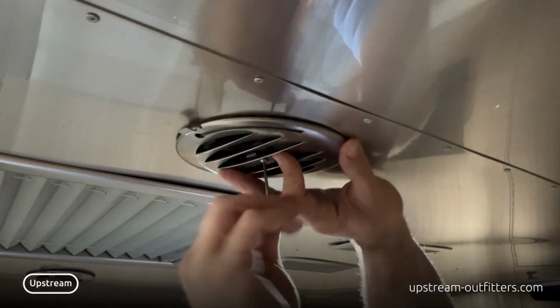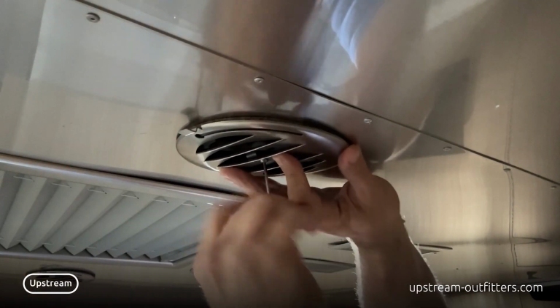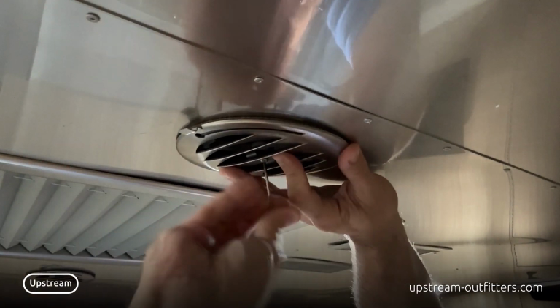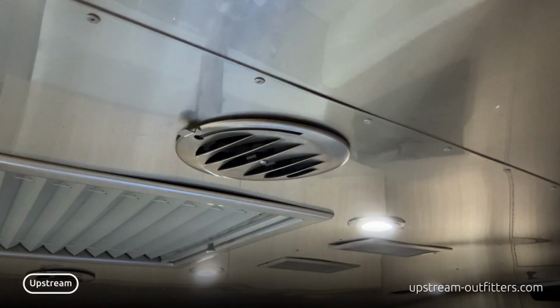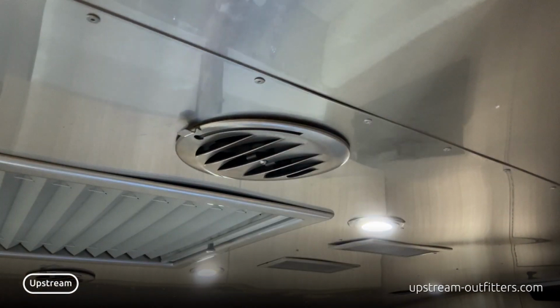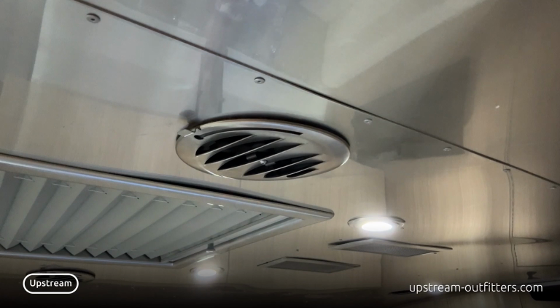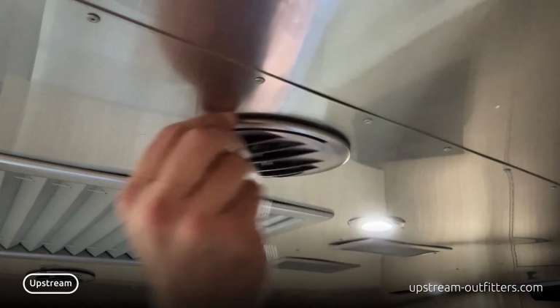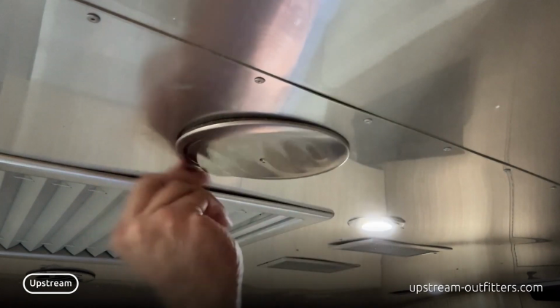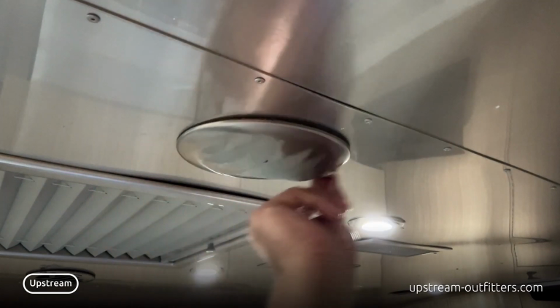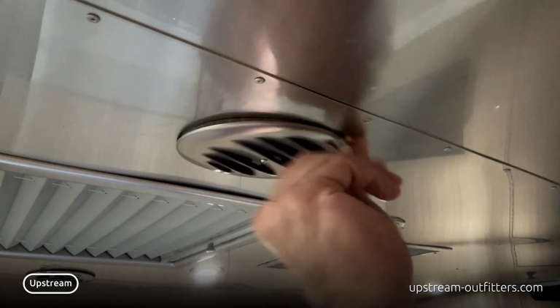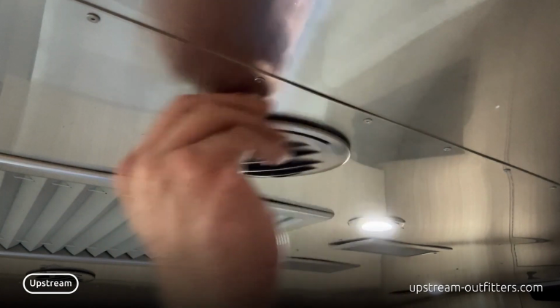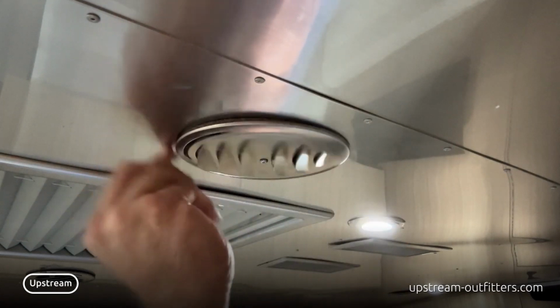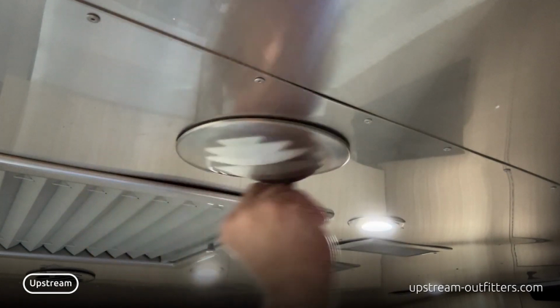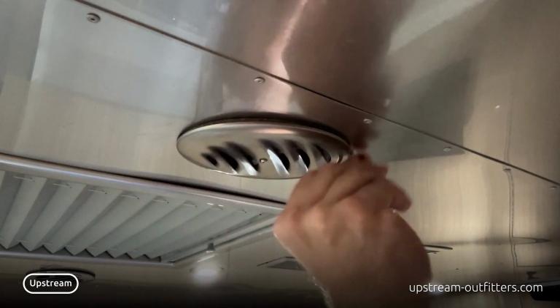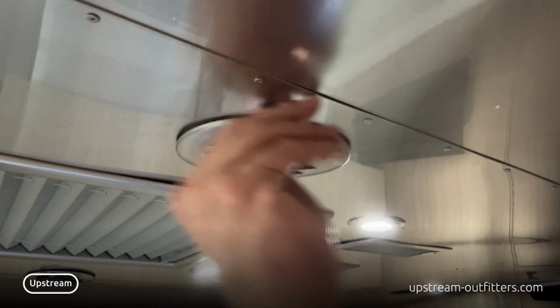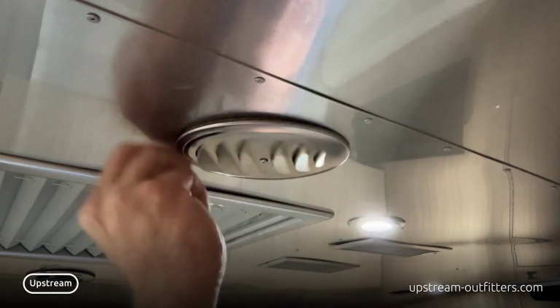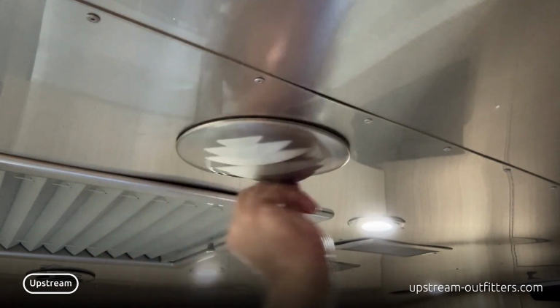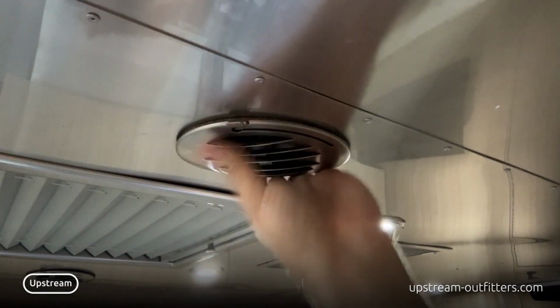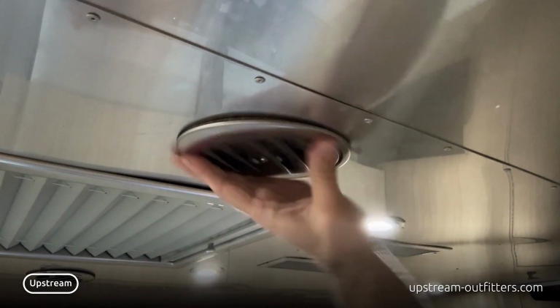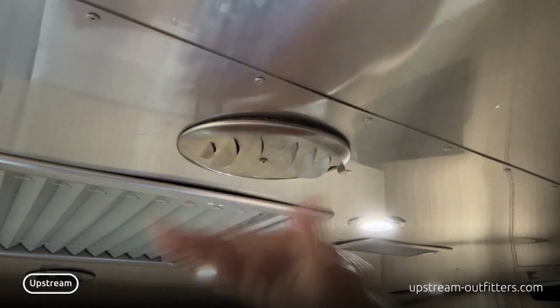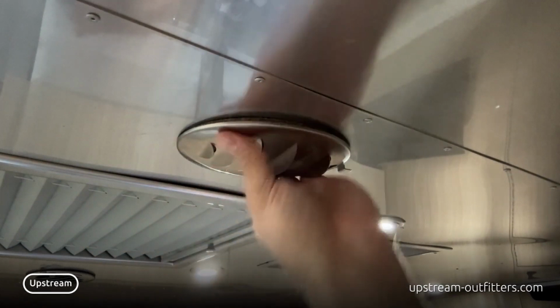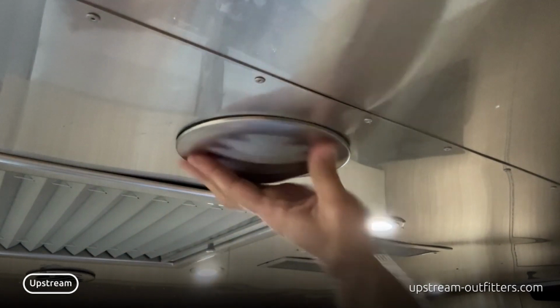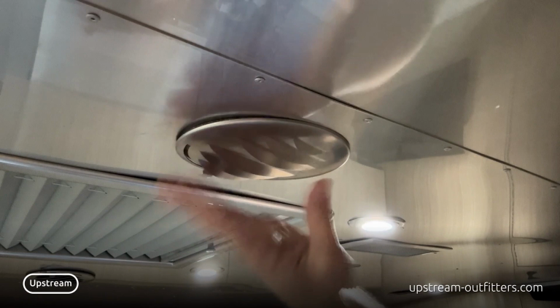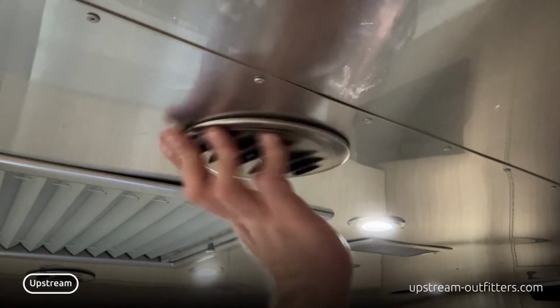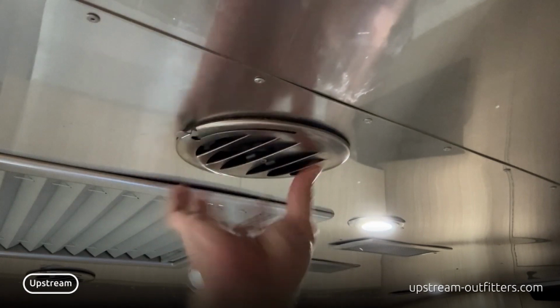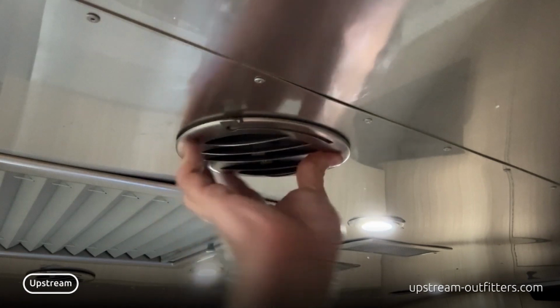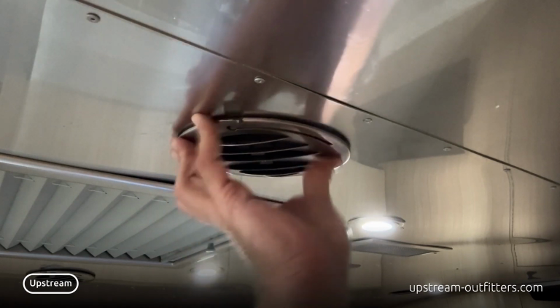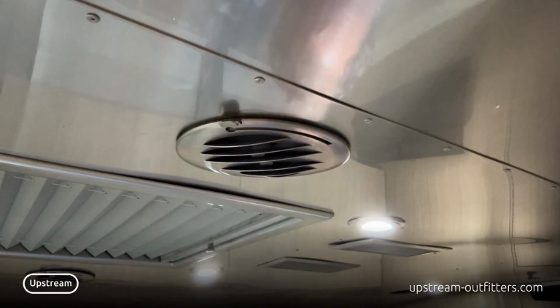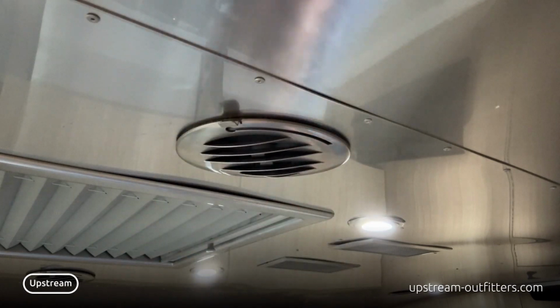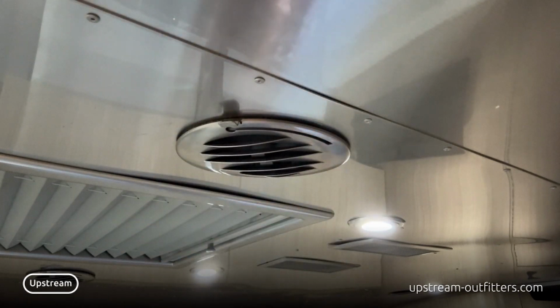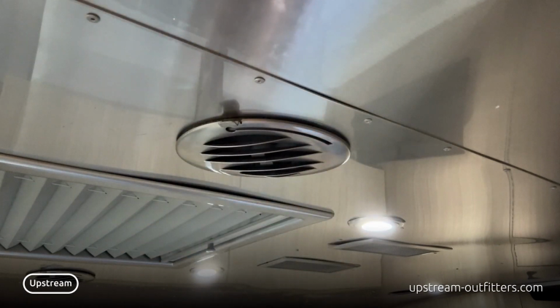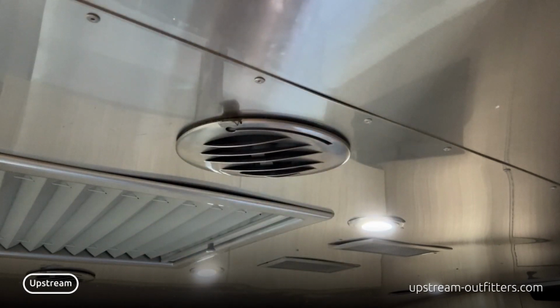Spinning the upgraded vents opens a true damper, more than doubling the airflow compared to OEM vents. Closing our vents all the way creates a secure seal with no leaks.